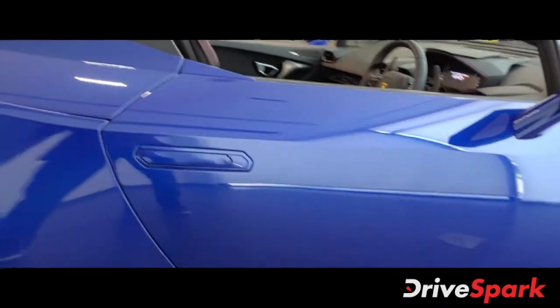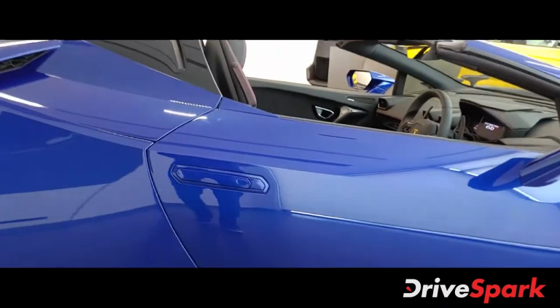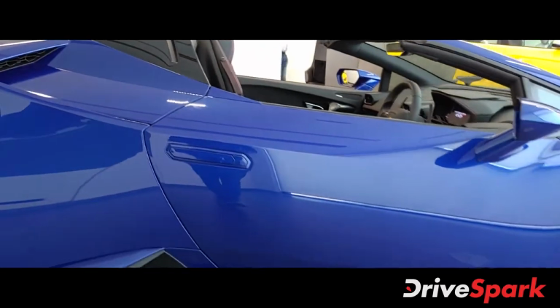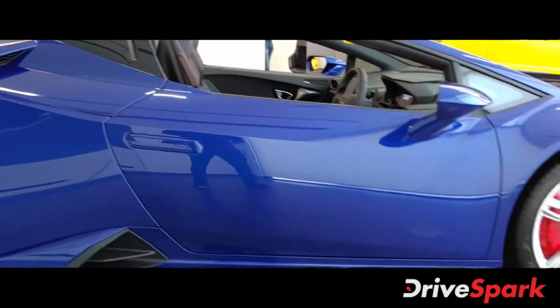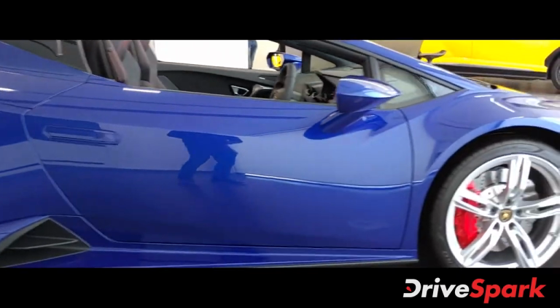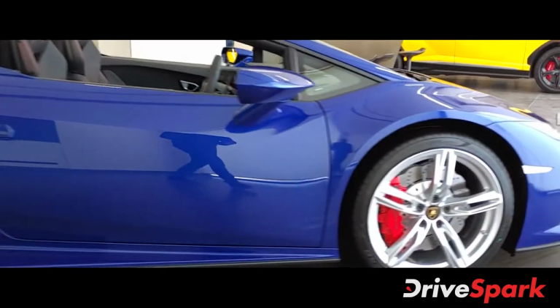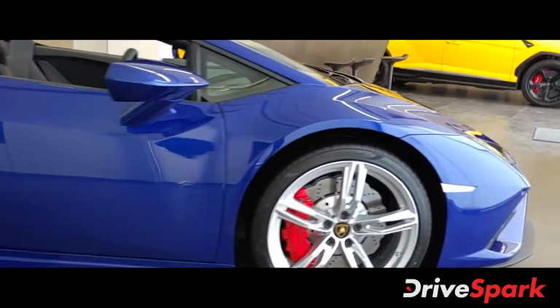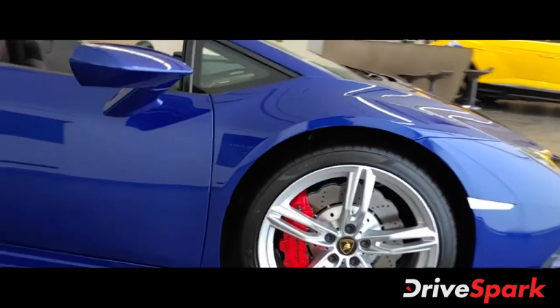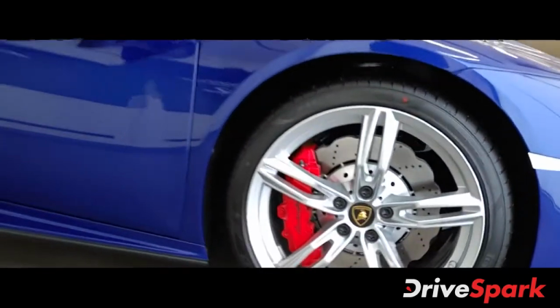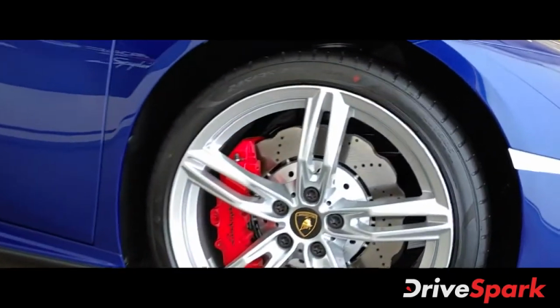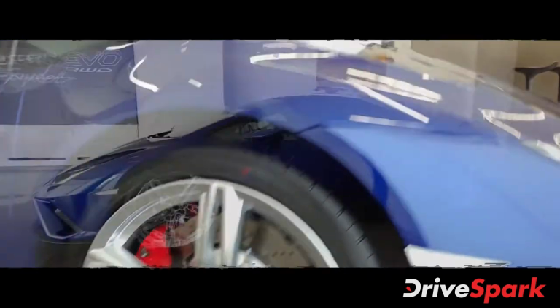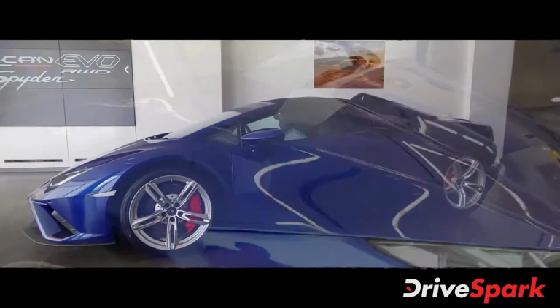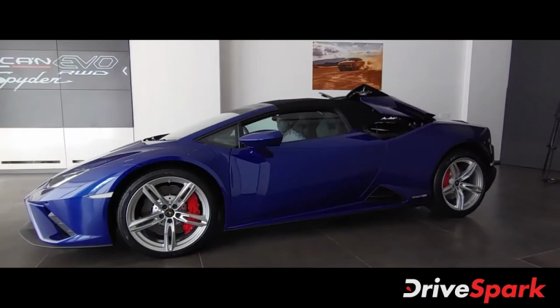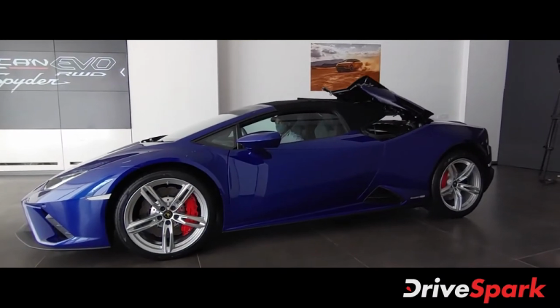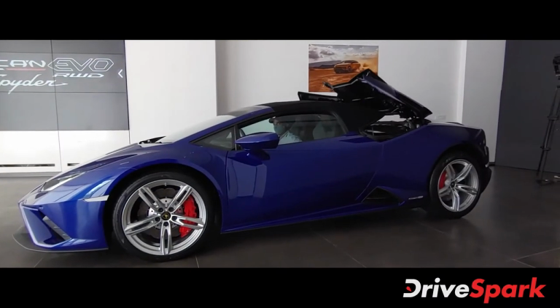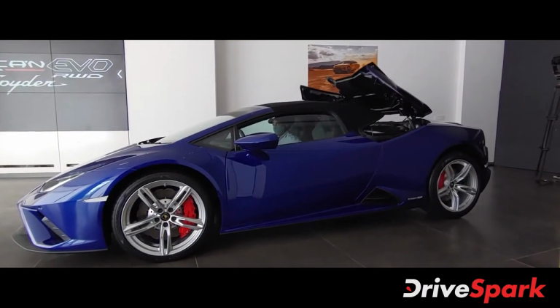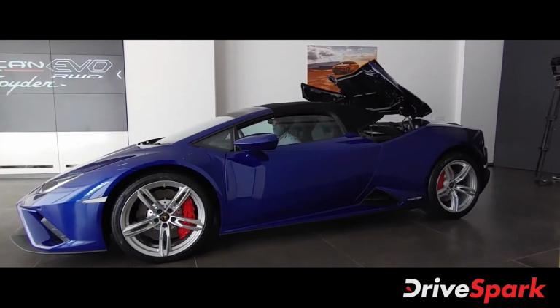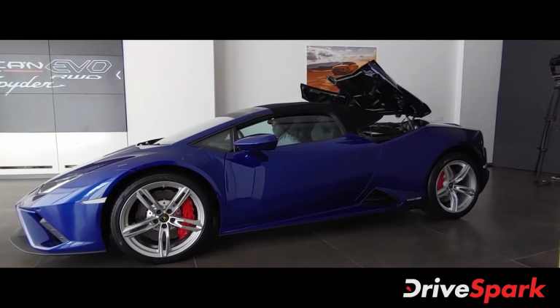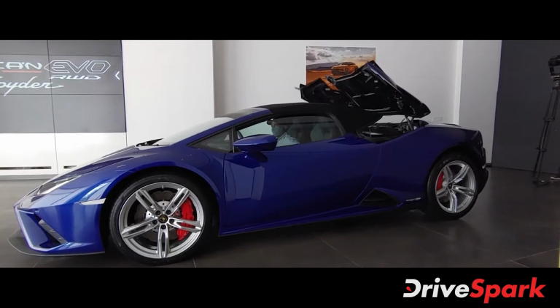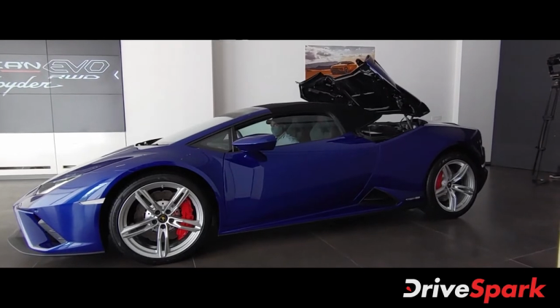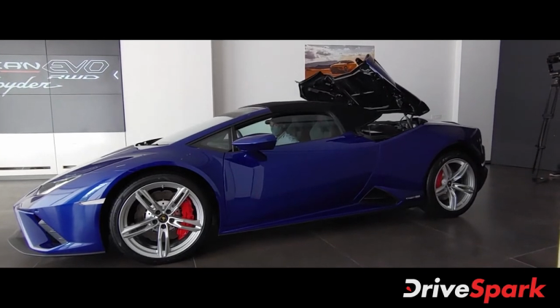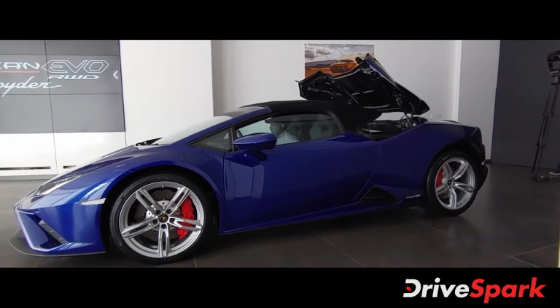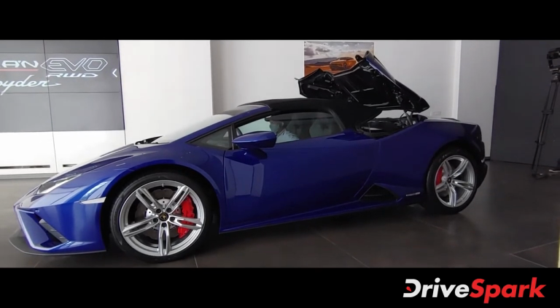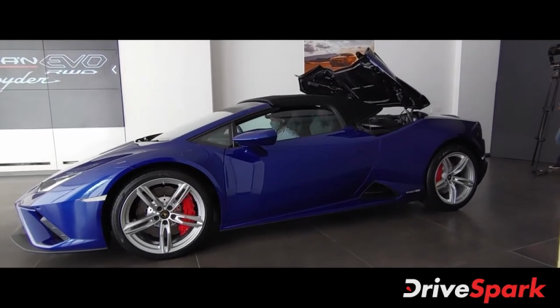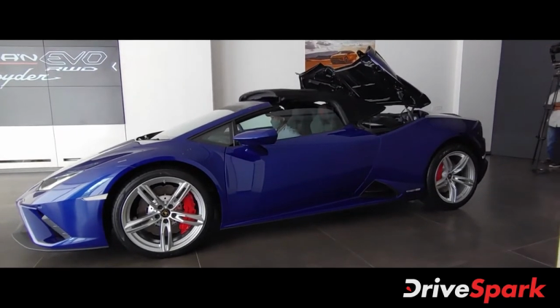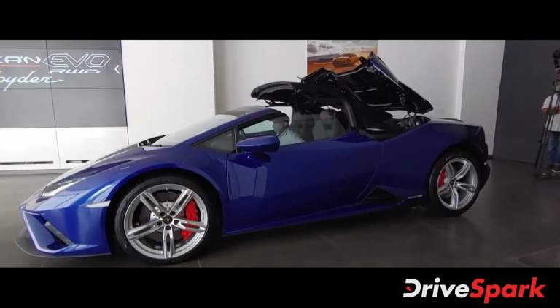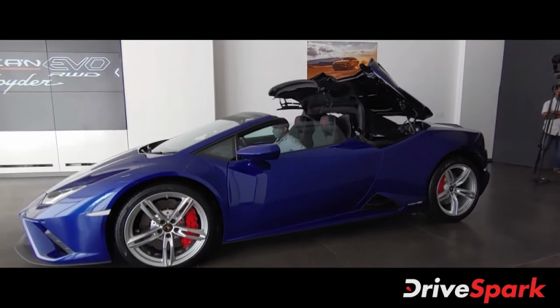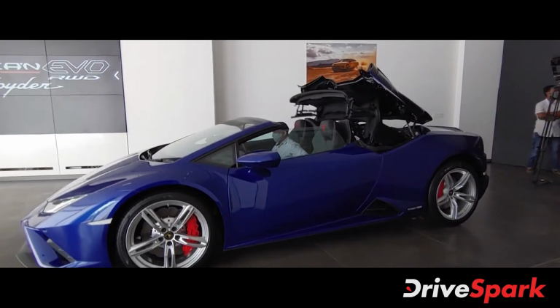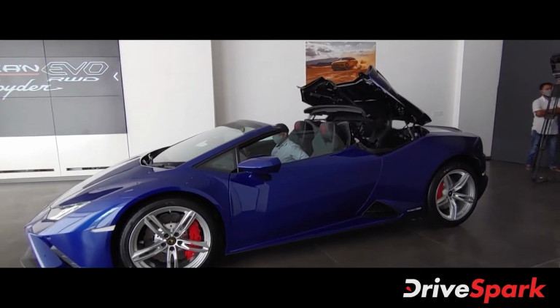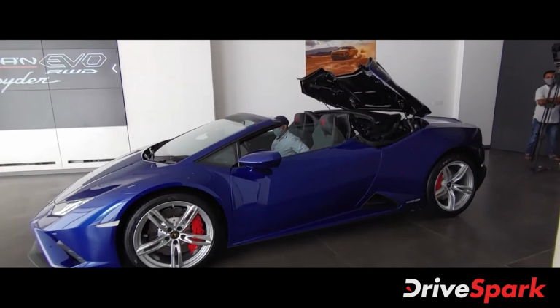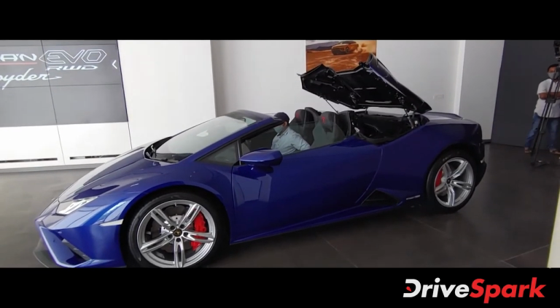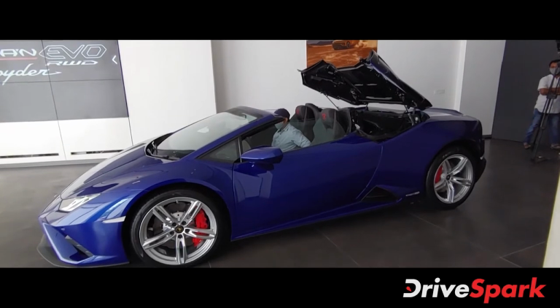It looks really nice with the top down. It takes approximately 17 seconds to get the top down, and that can be operated at a speed of around 50 kilometers an hour.